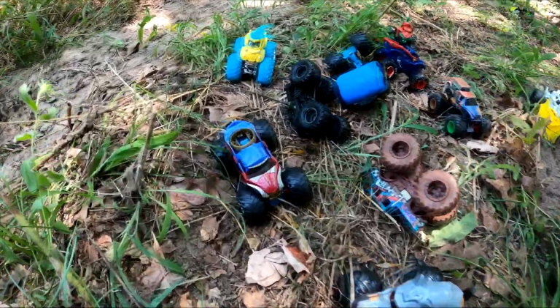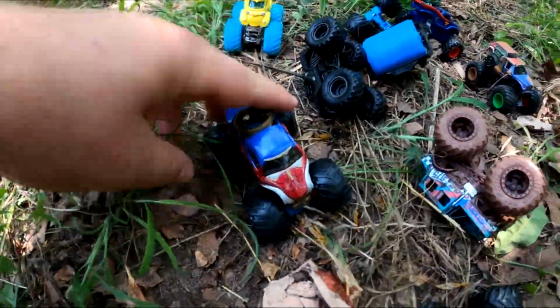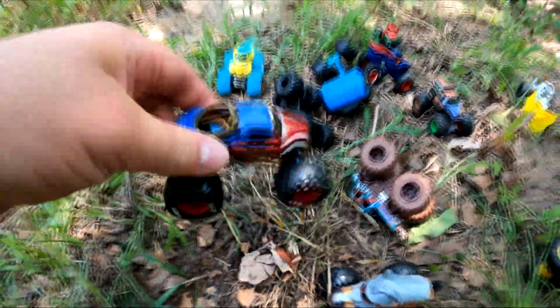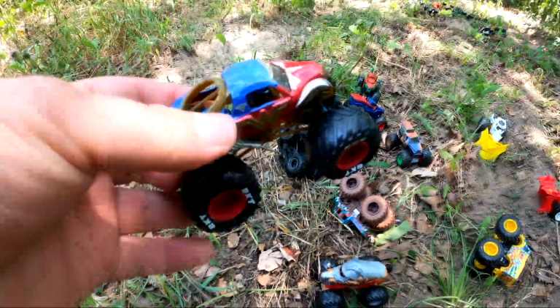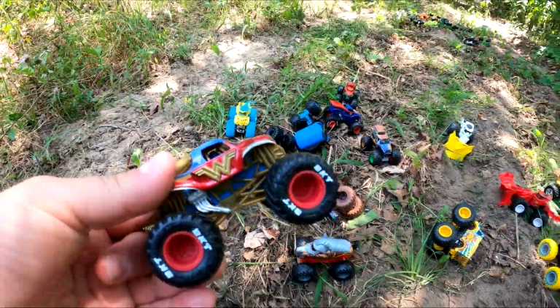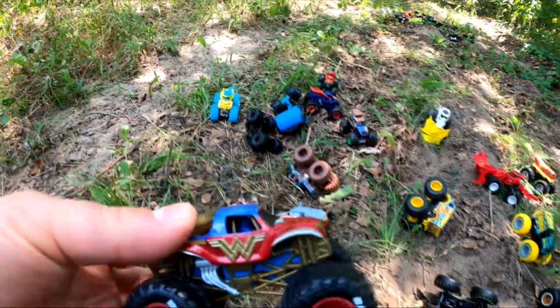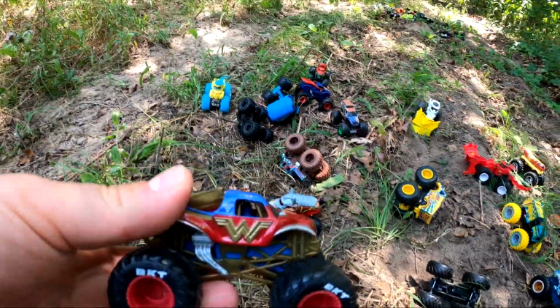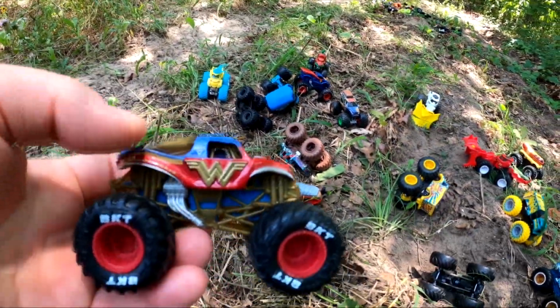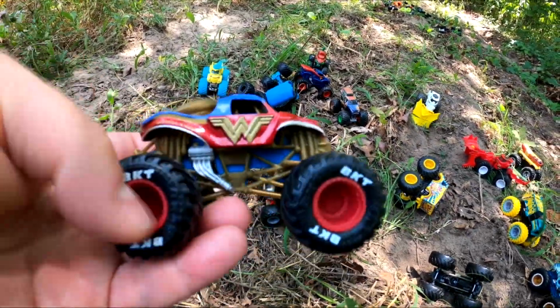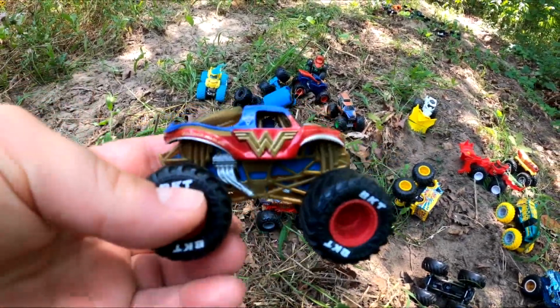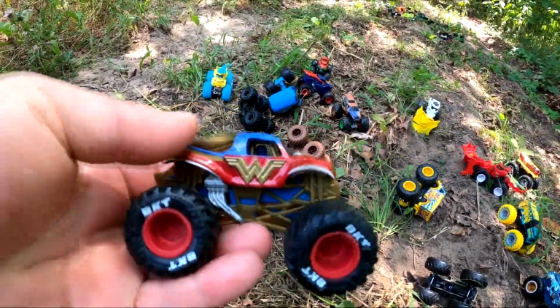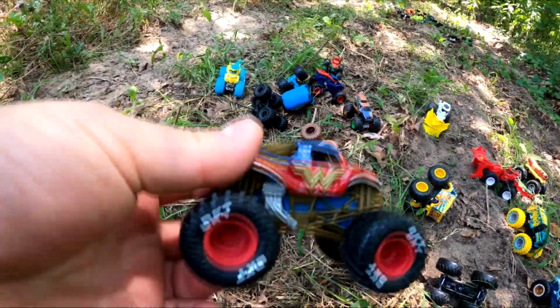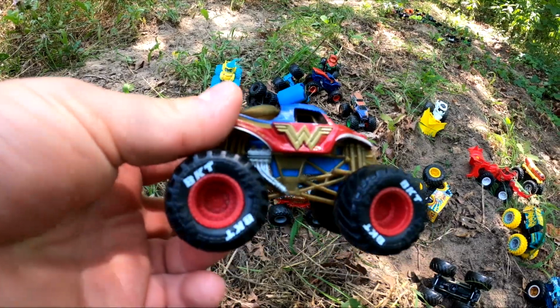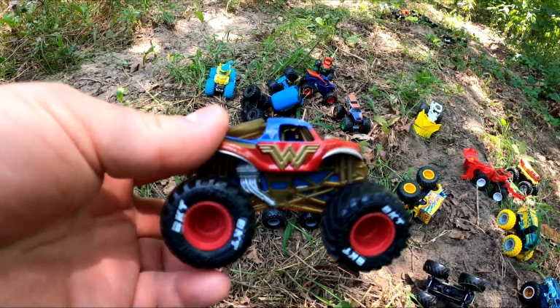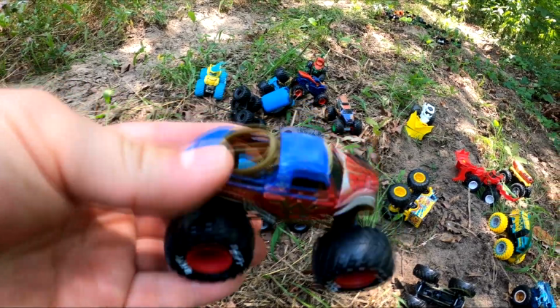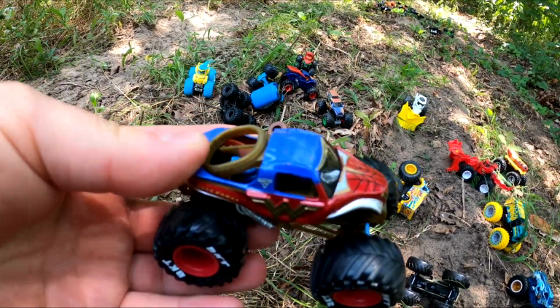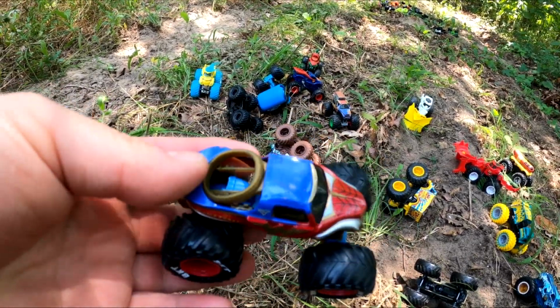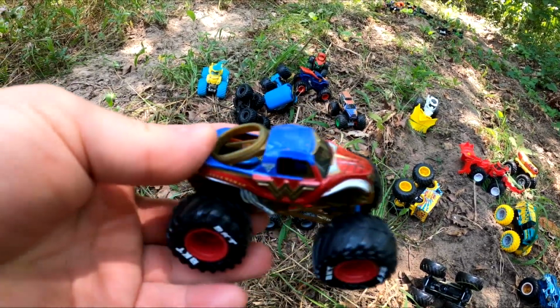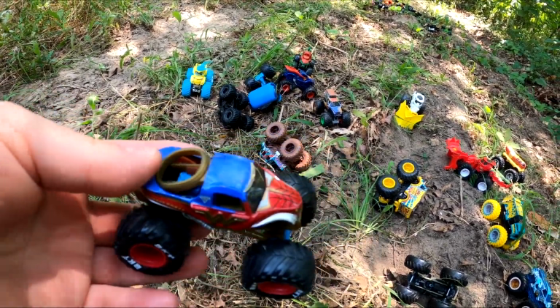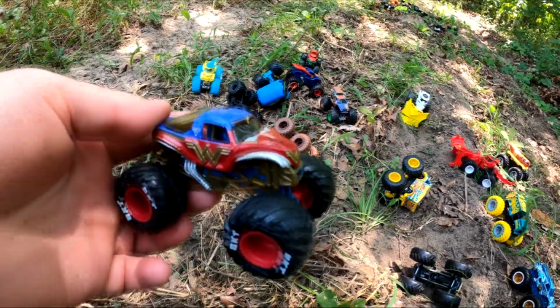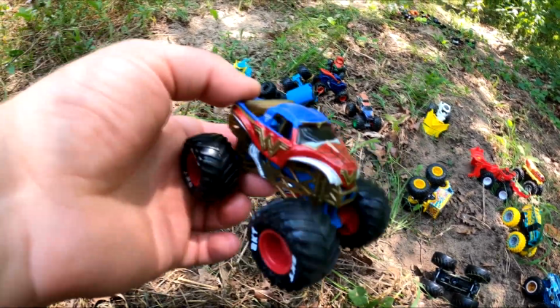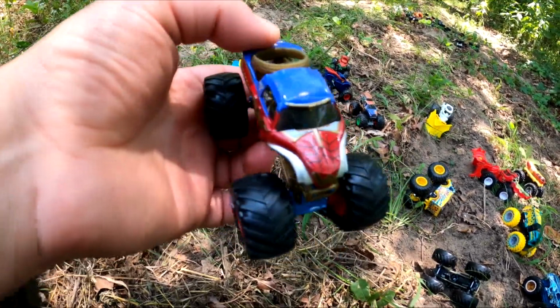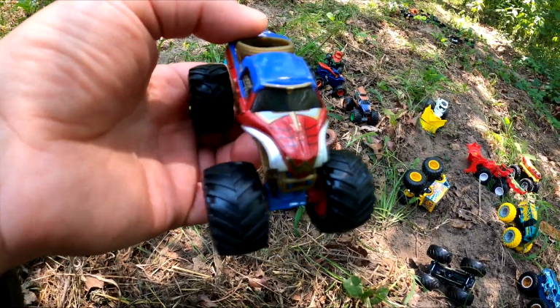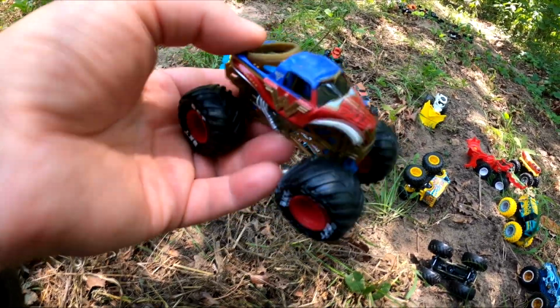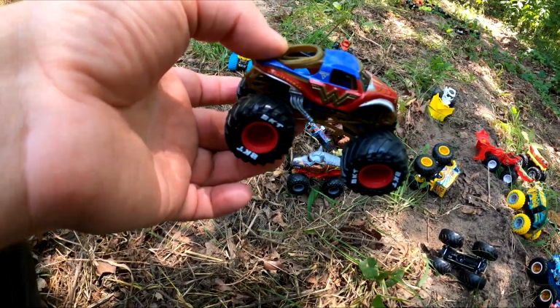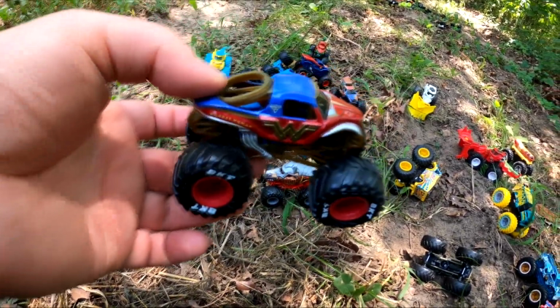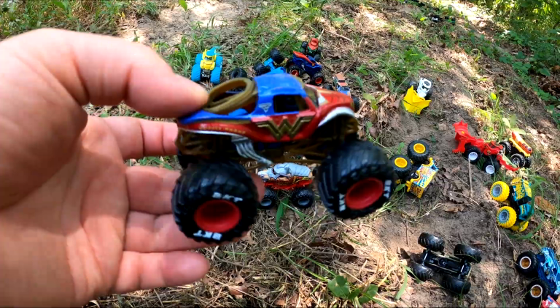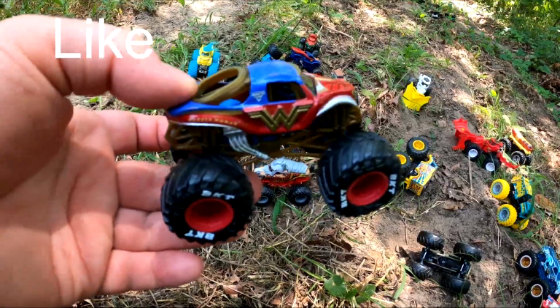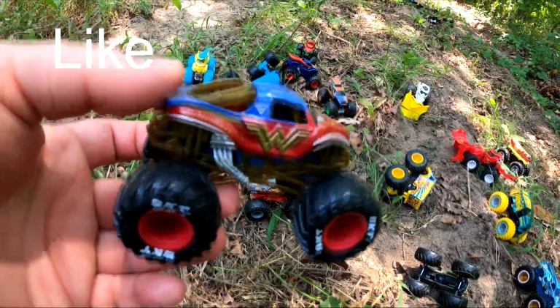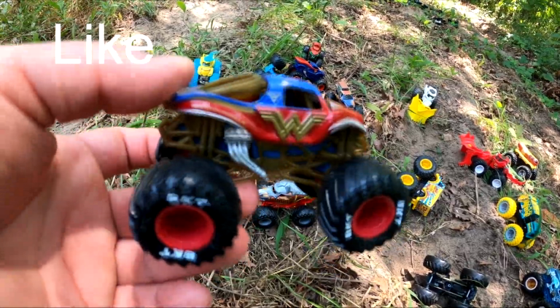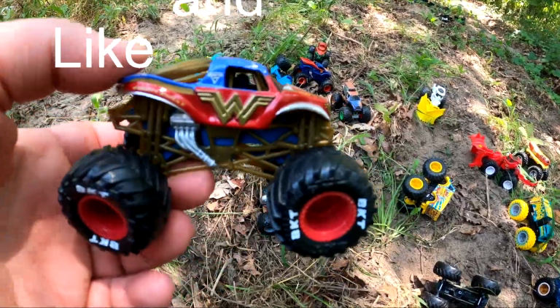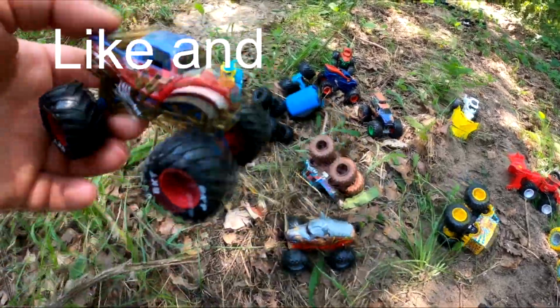Check this one out — it's Wonder Woman. It's got BKT tires and the Lasso of Truth on the back. That's pretty cool, isn't it? Do you like Wonder Woman?